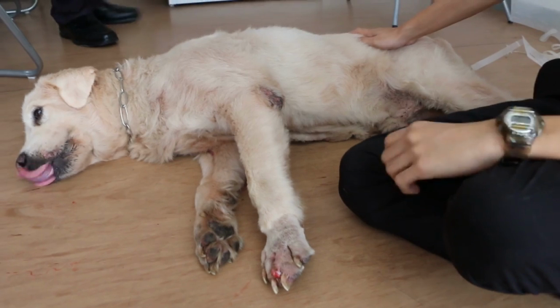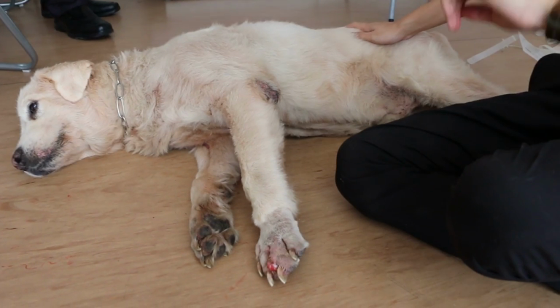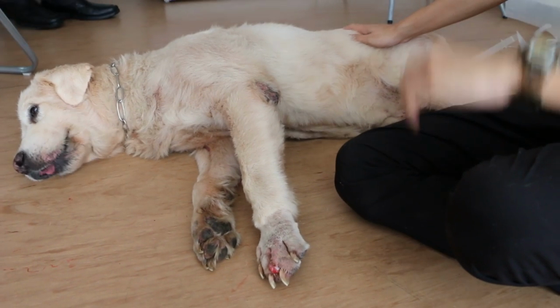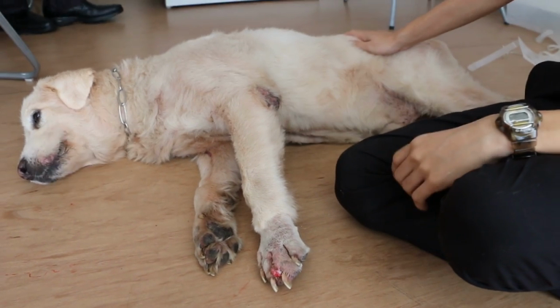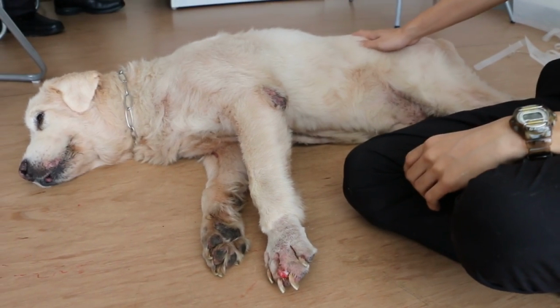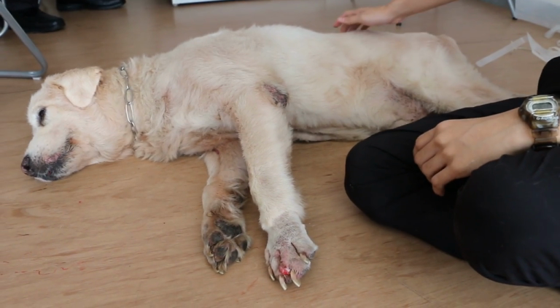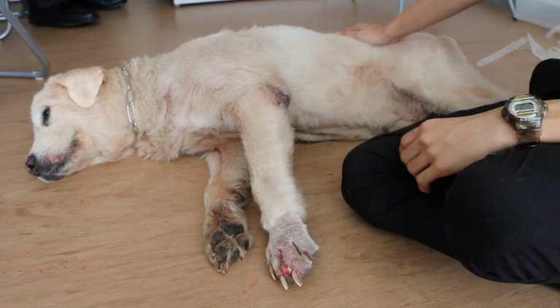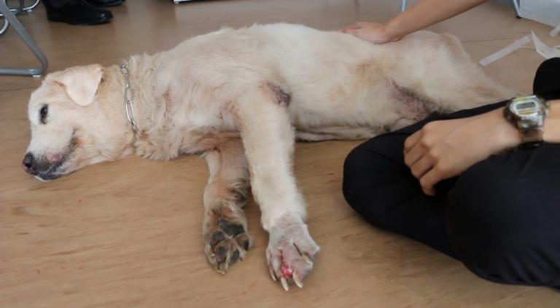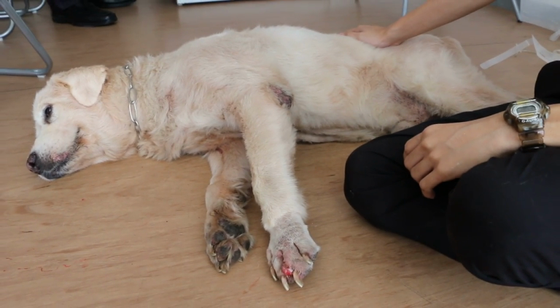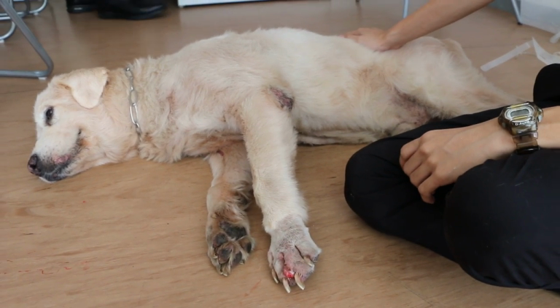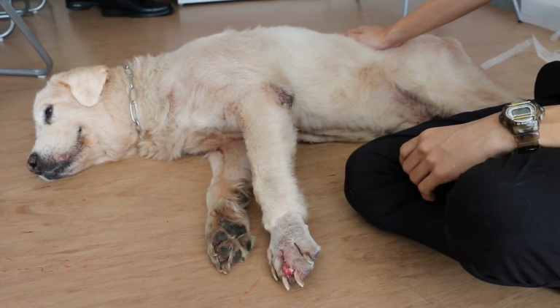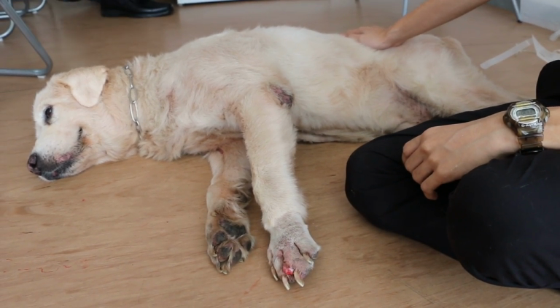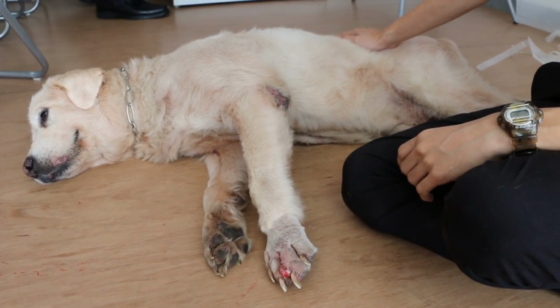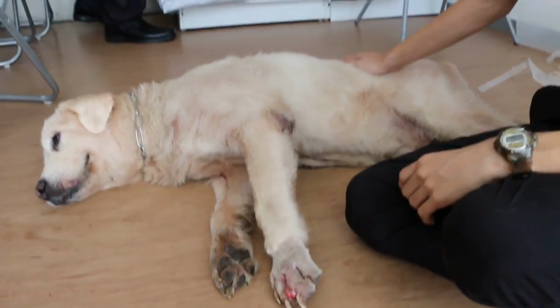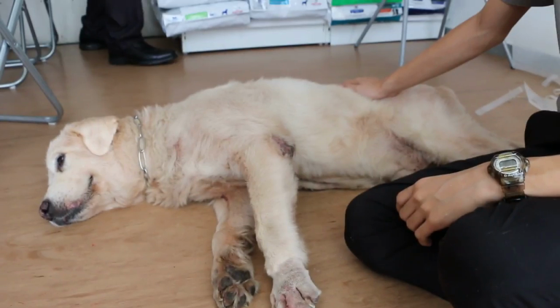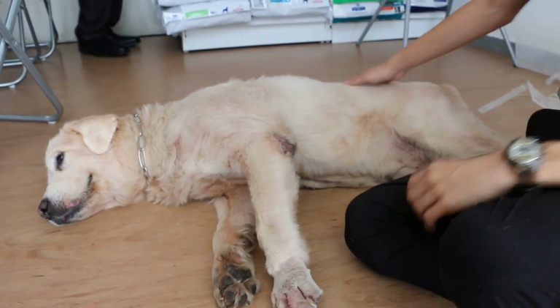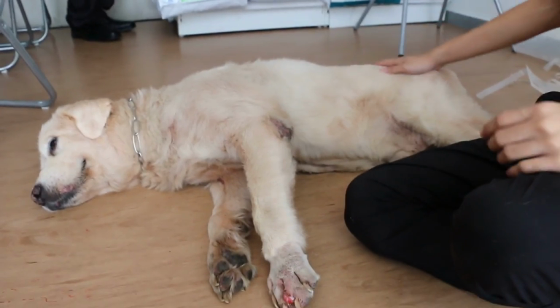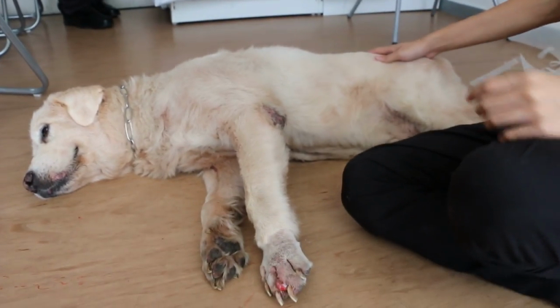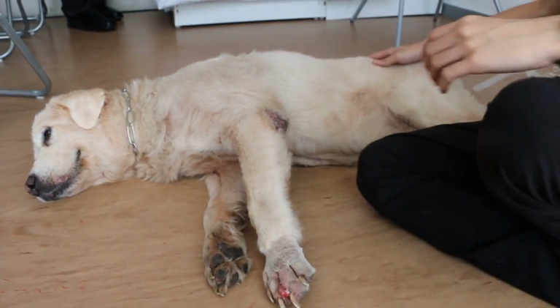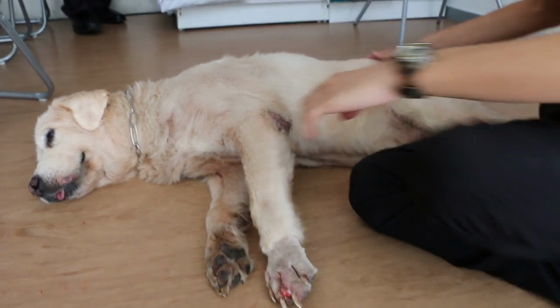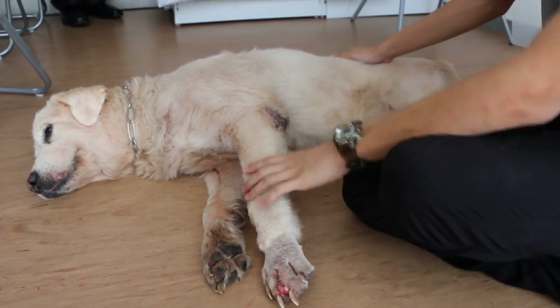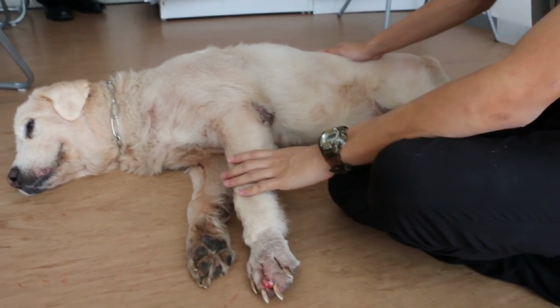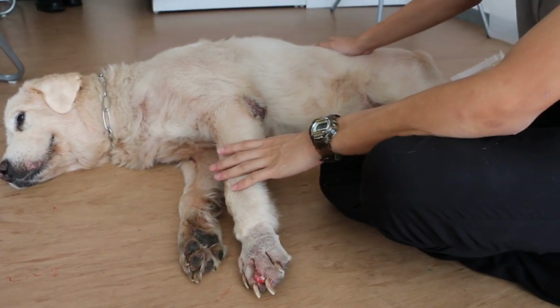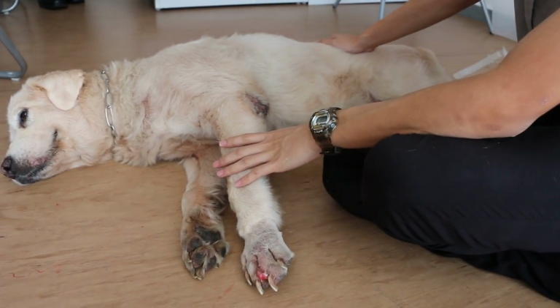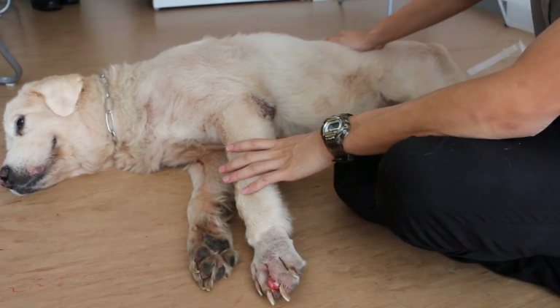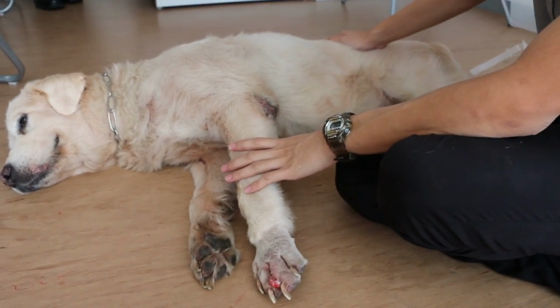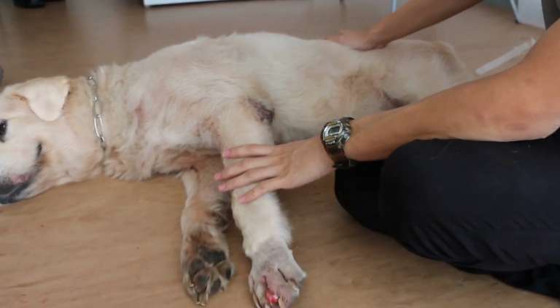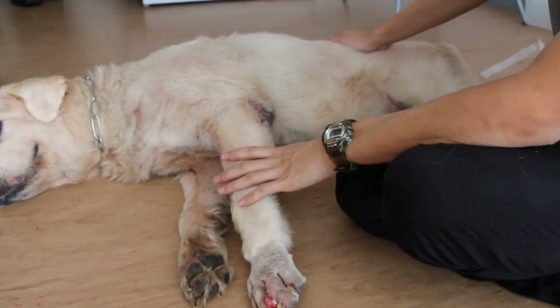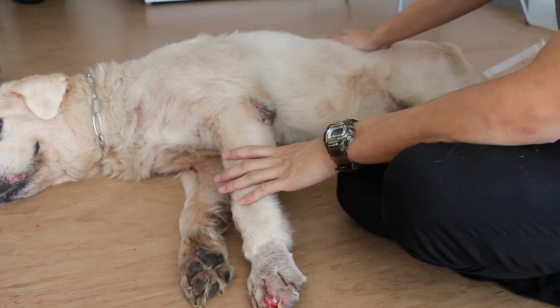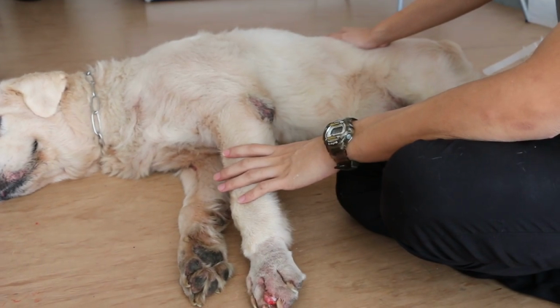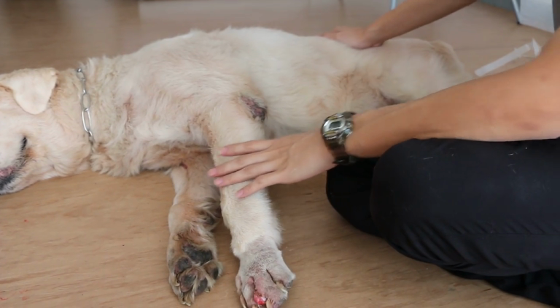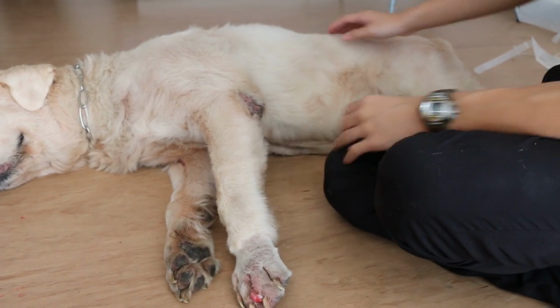Today is September 2, 2016. This is the third day of hospitalisation for this male golden retriever, 12 years old, who has already been neutered. He came in three days ago with two medical issues.